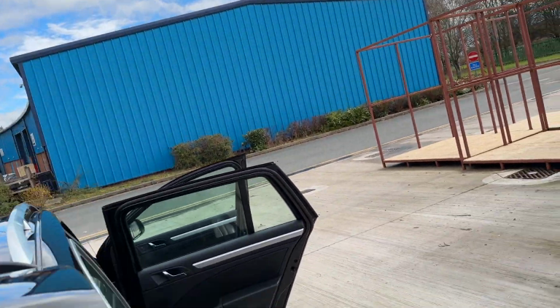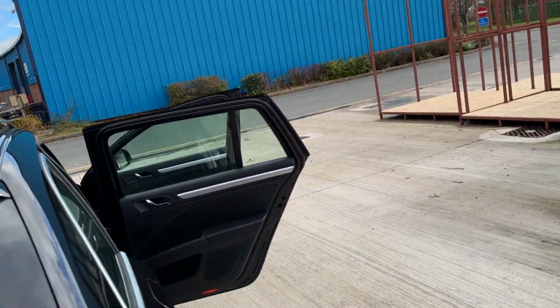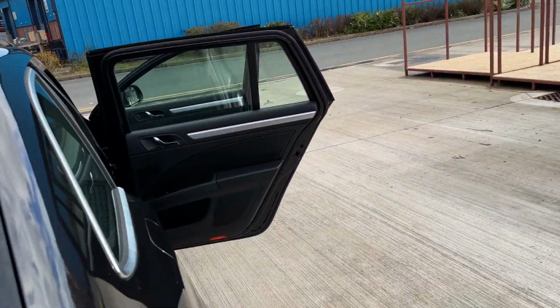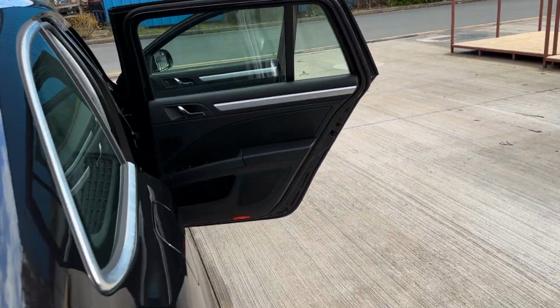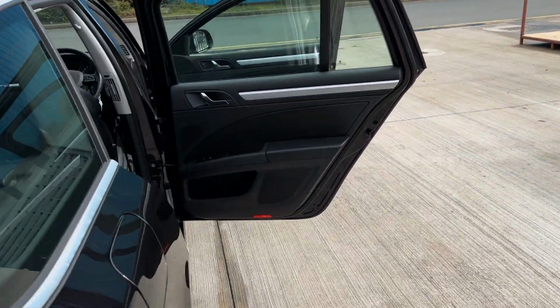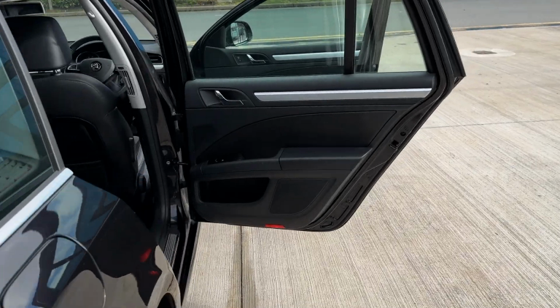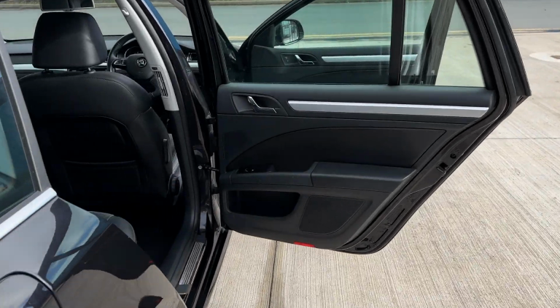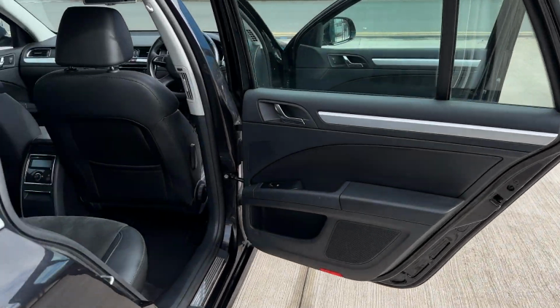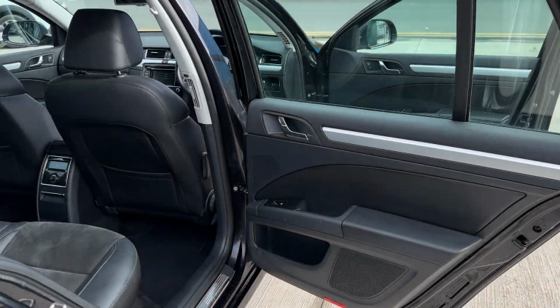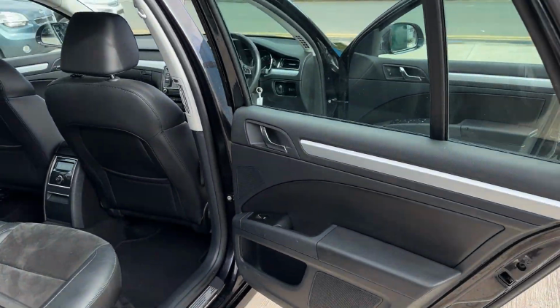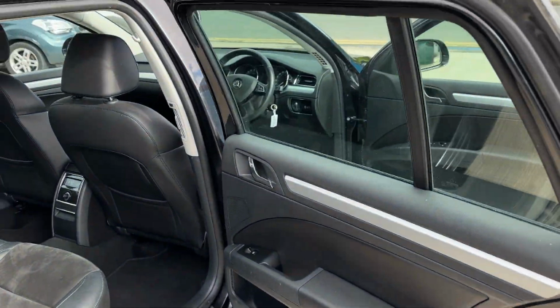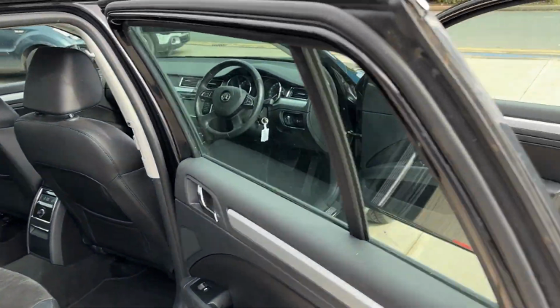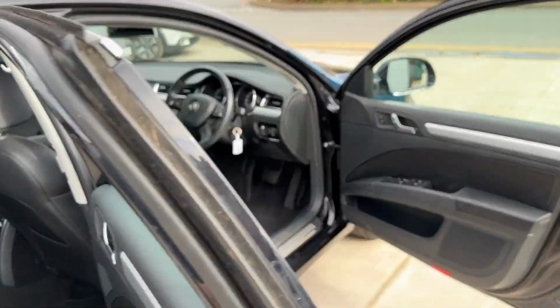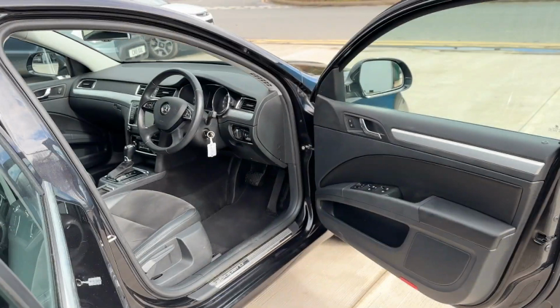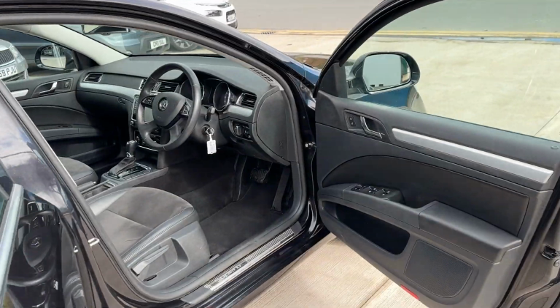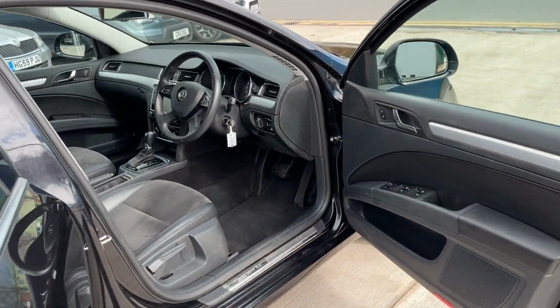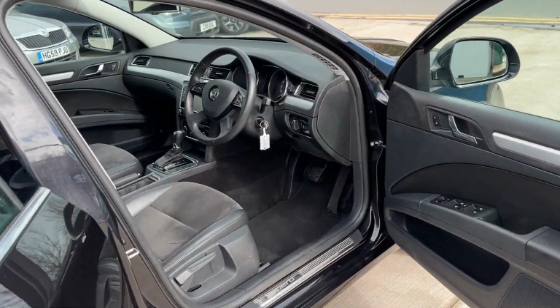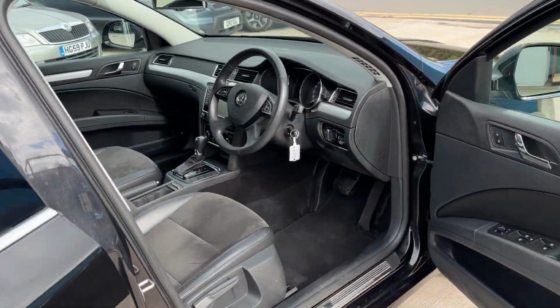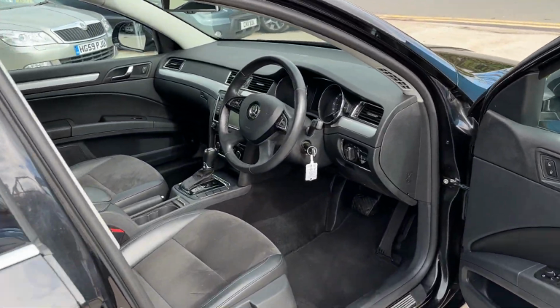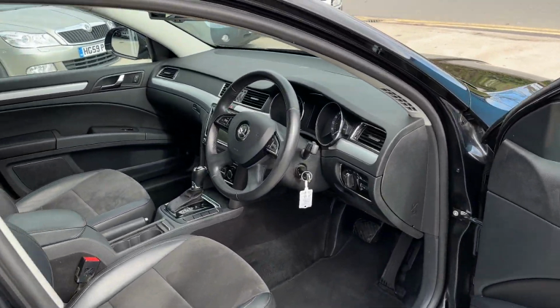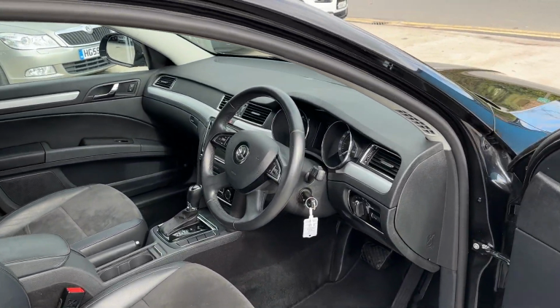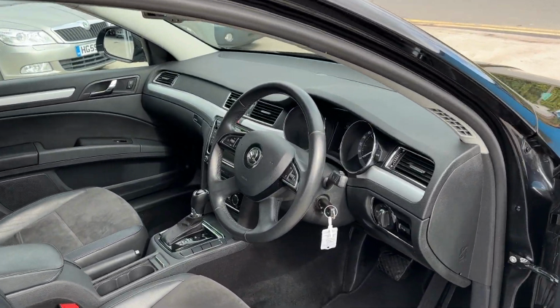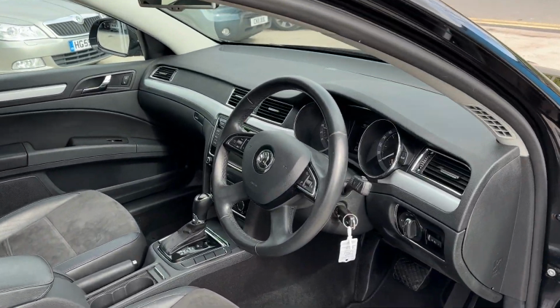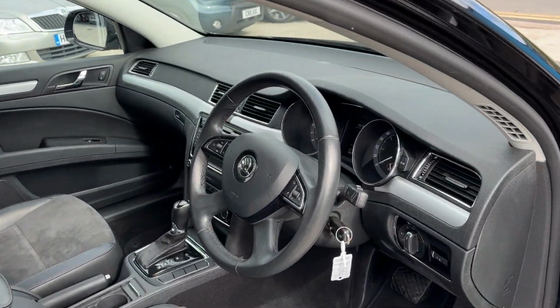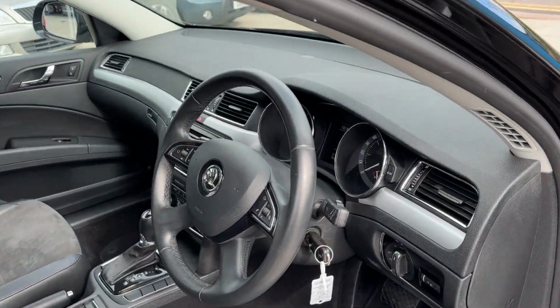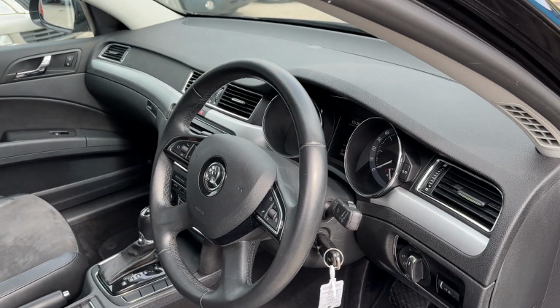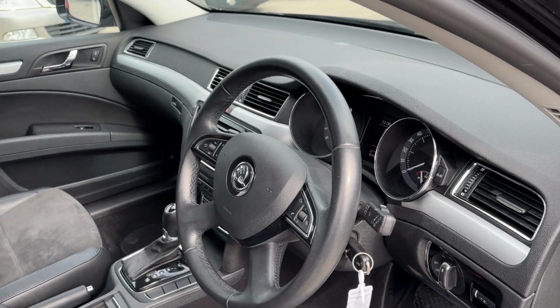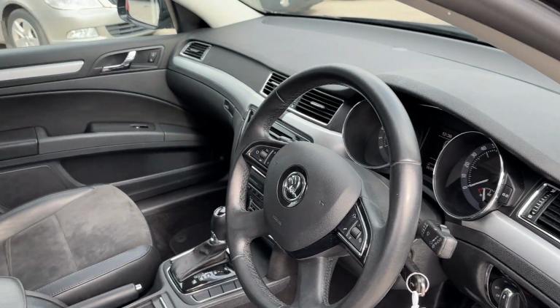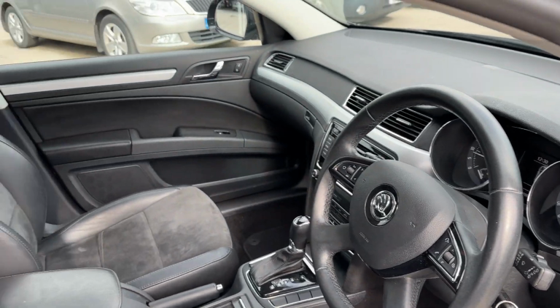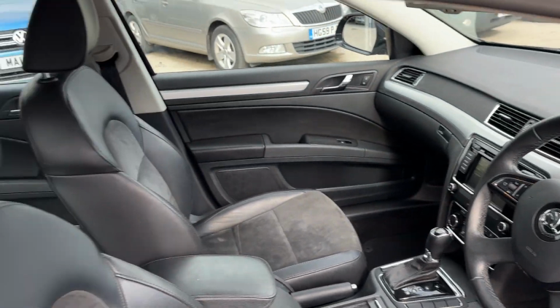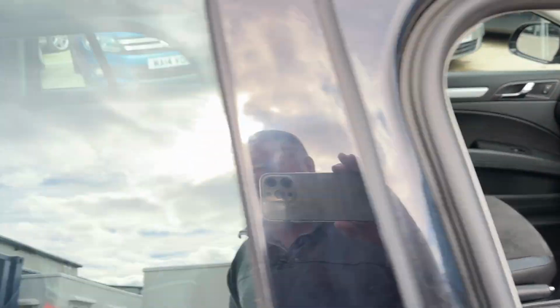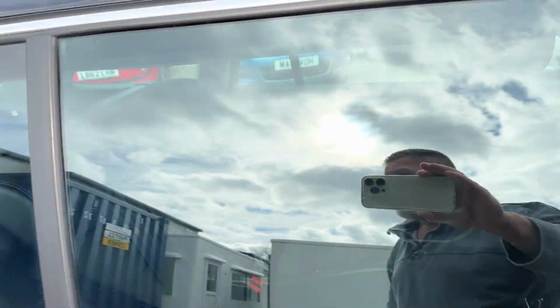The car has just been freshly serviced. Extremely practical, automatic, diesel — you don't need to look any further than this.